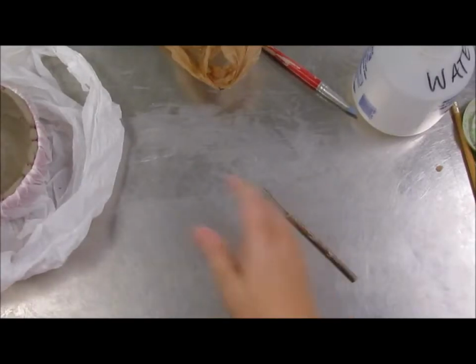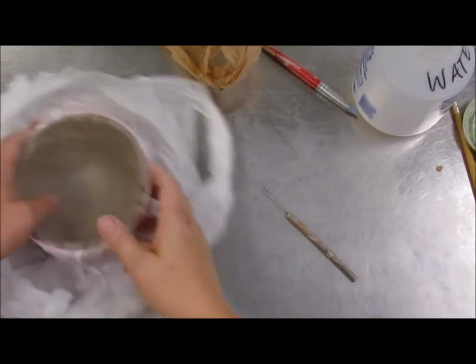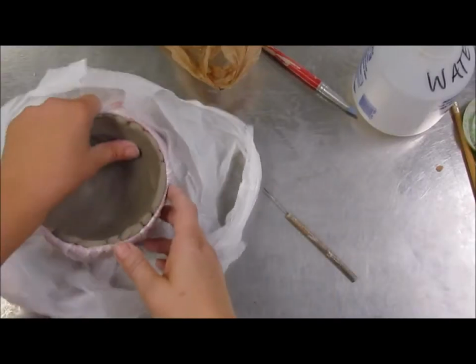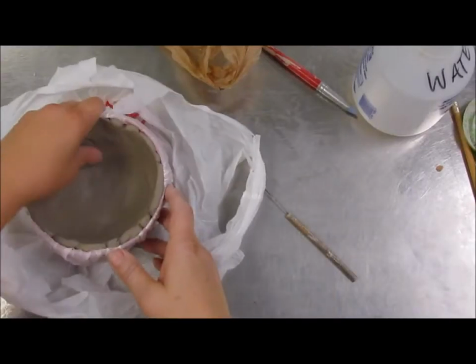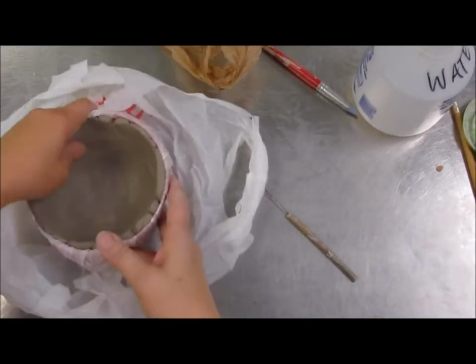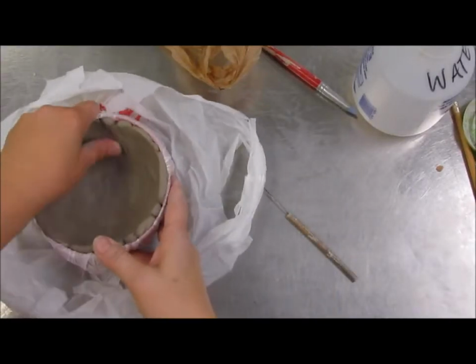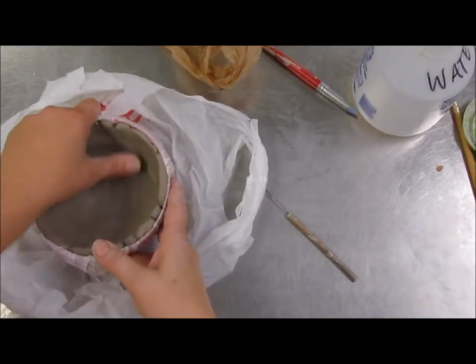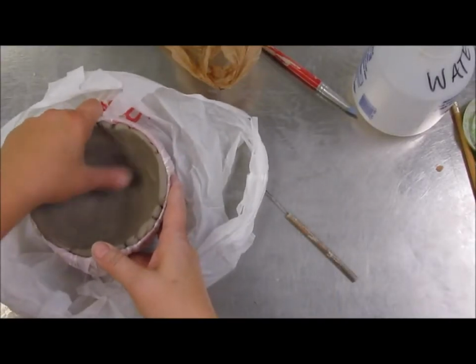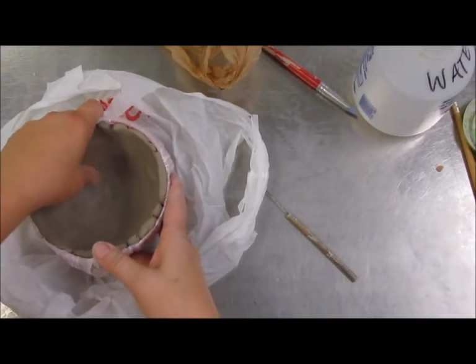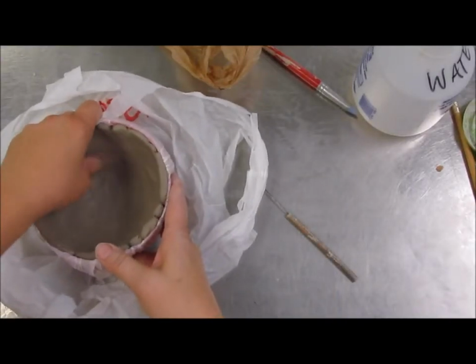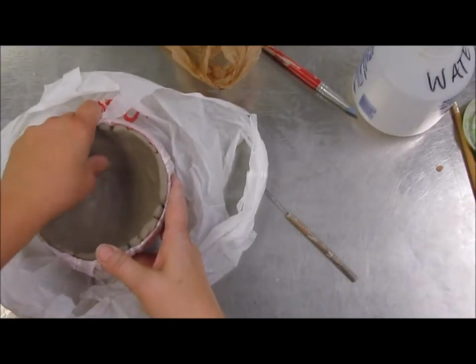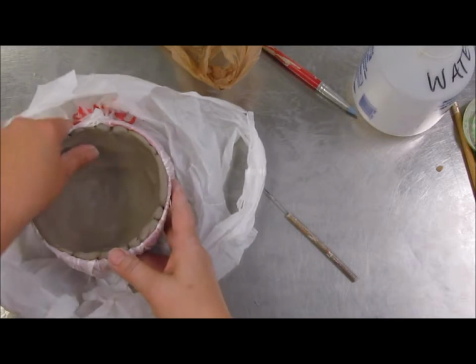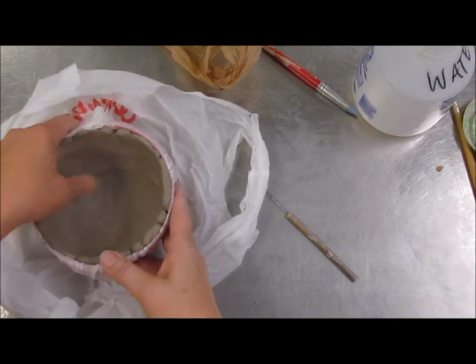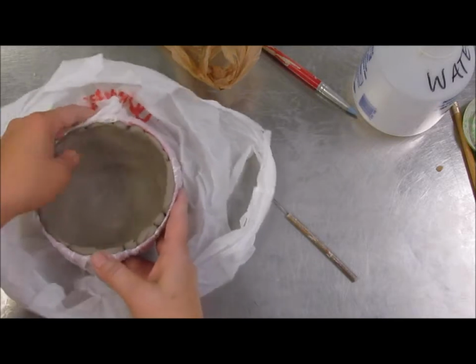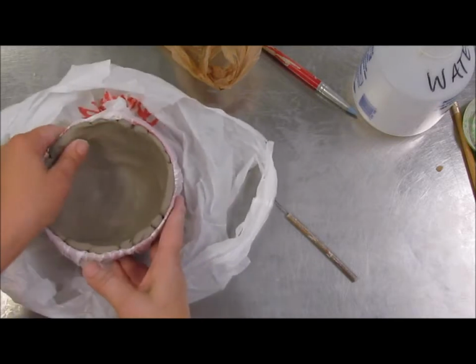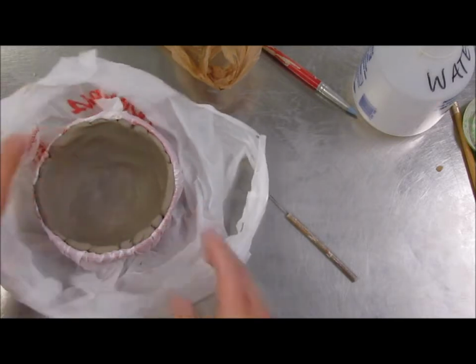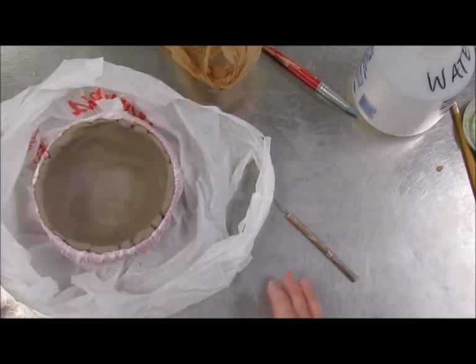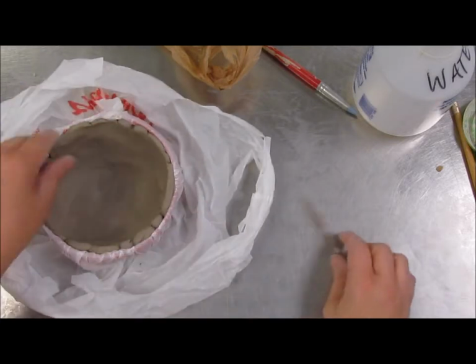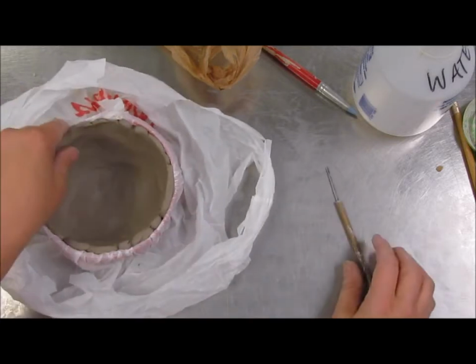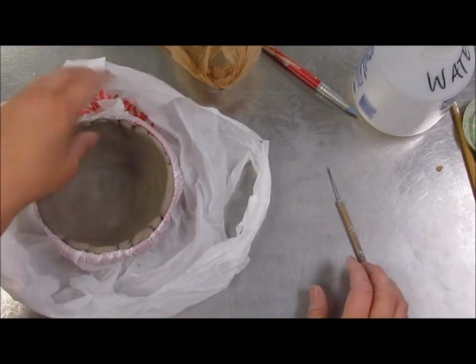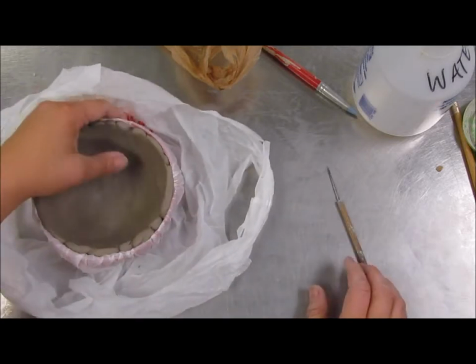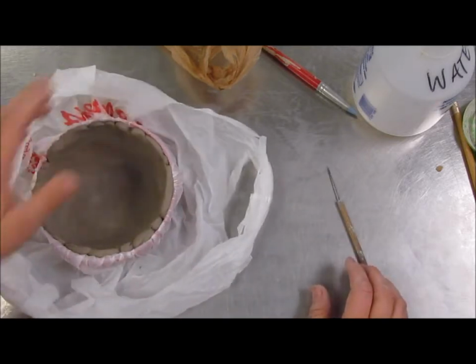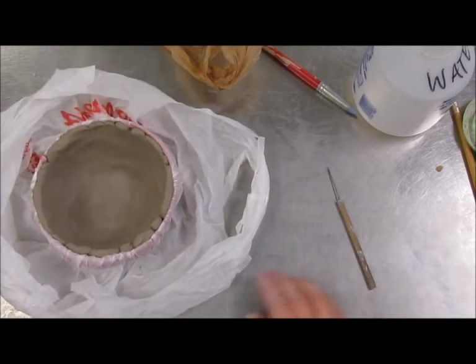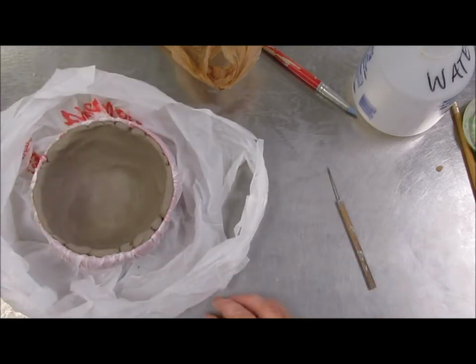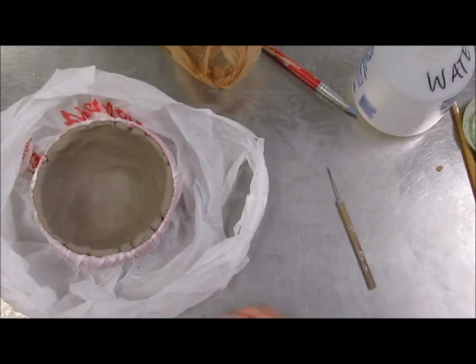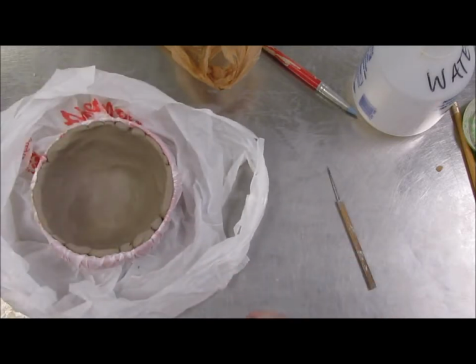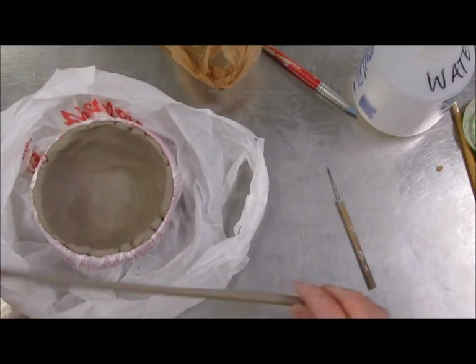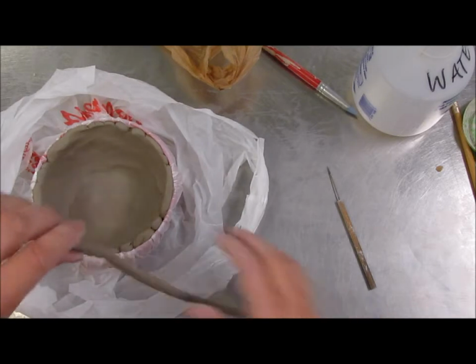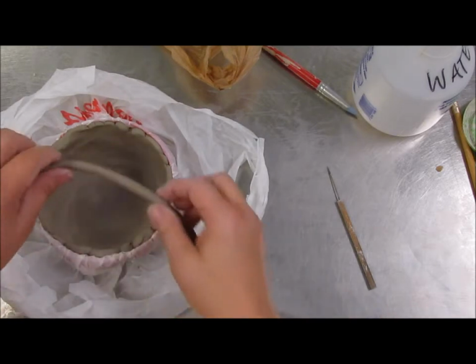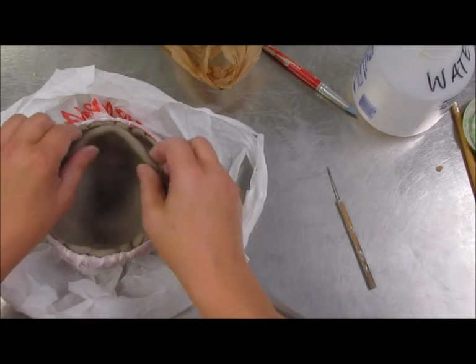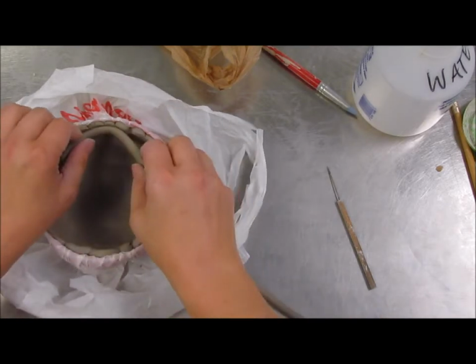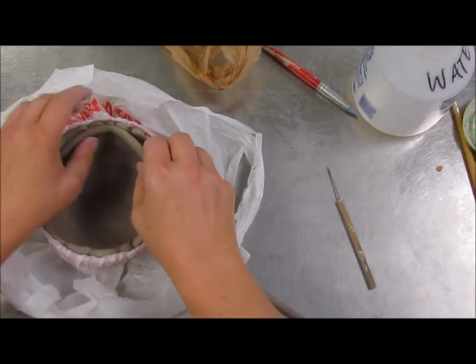I've made a couple pieces and I'm going to show you some things you can do with them. You probably want to finish them a little bit better than I did, but for time's sake, I'm going to go through it kind of quickly.